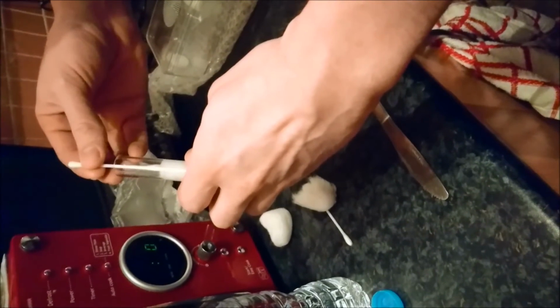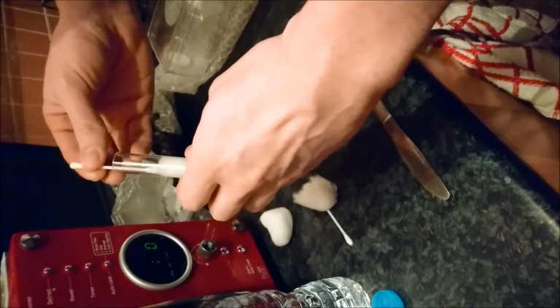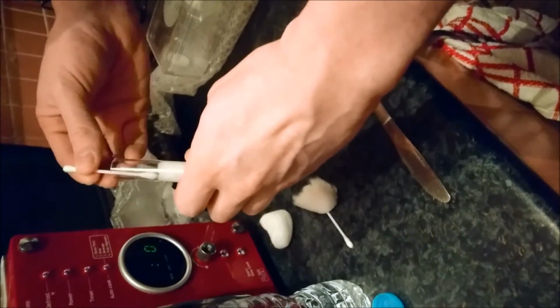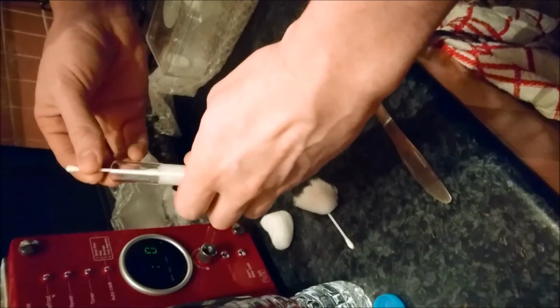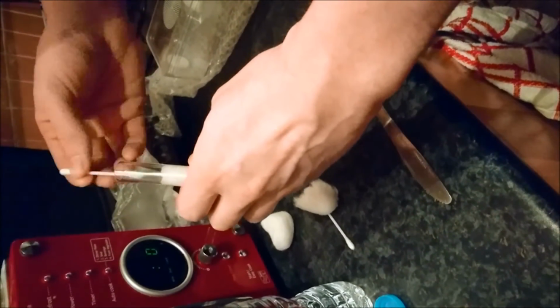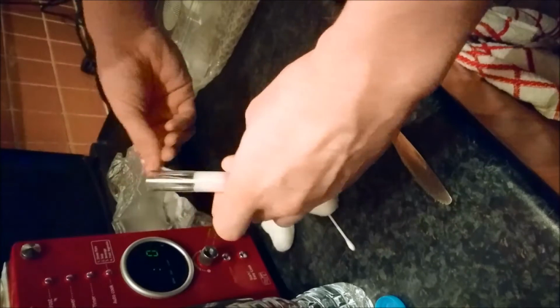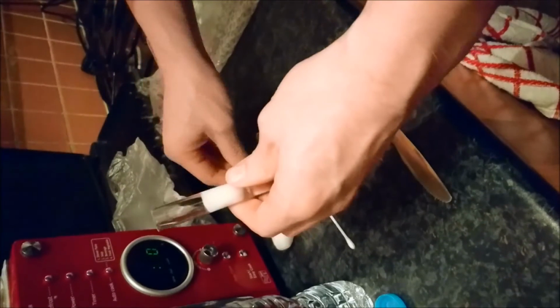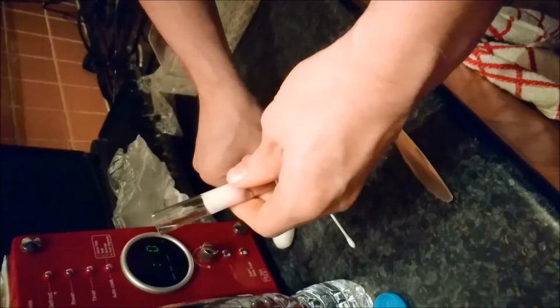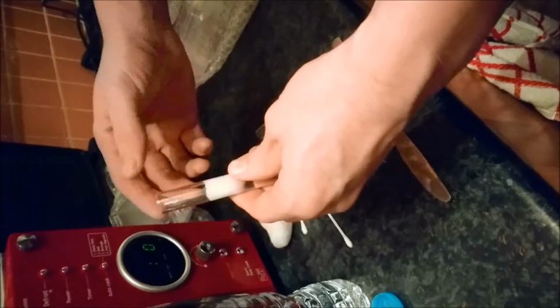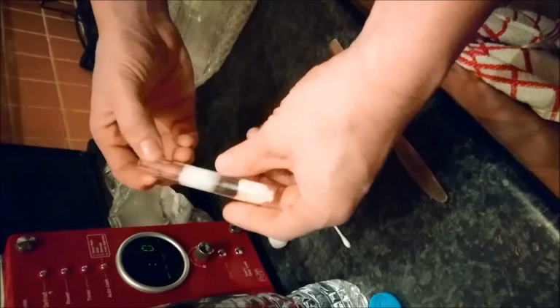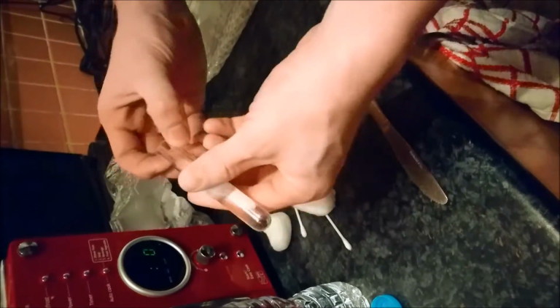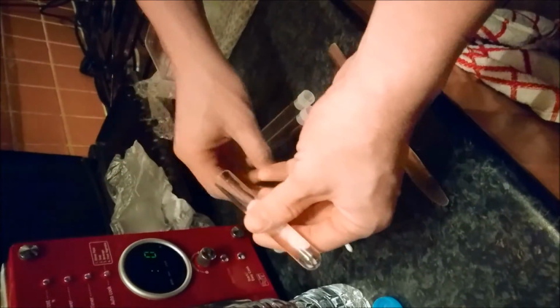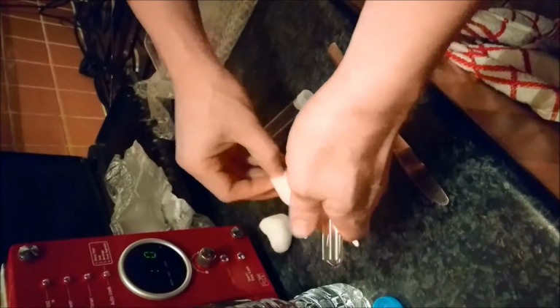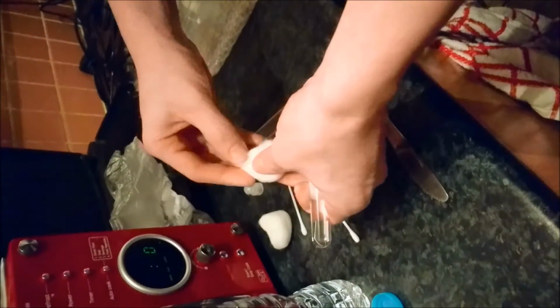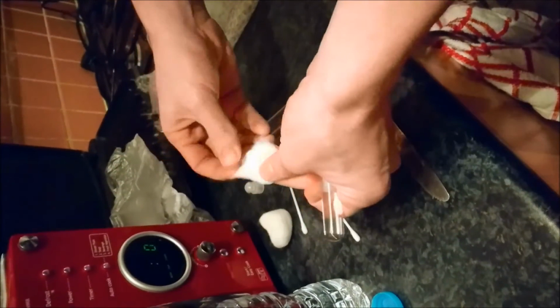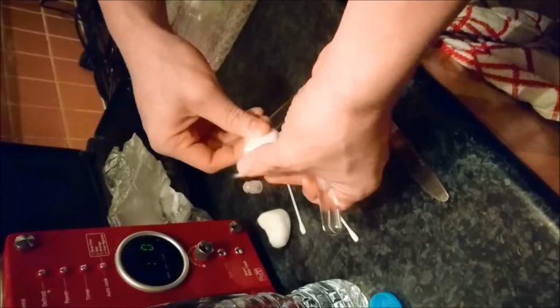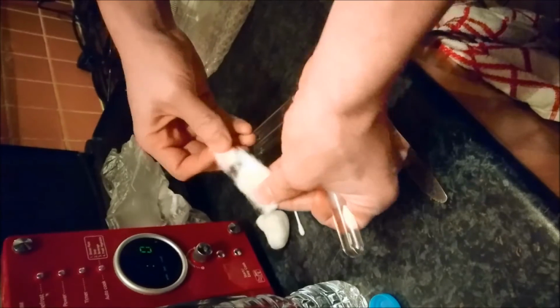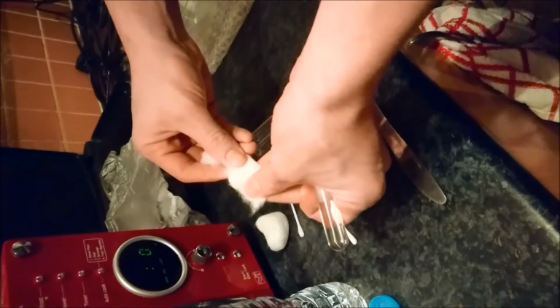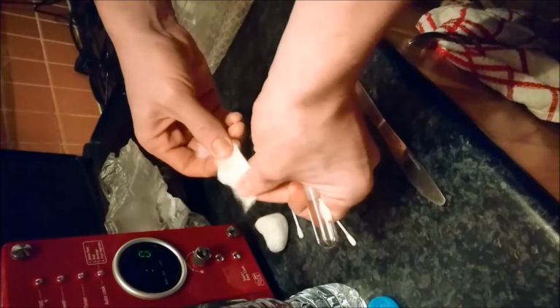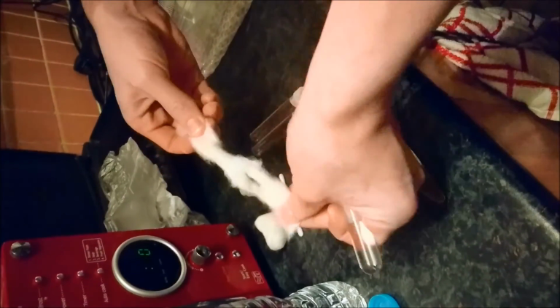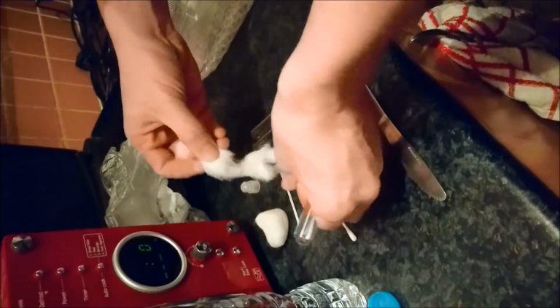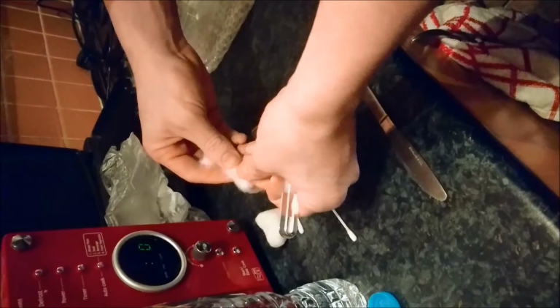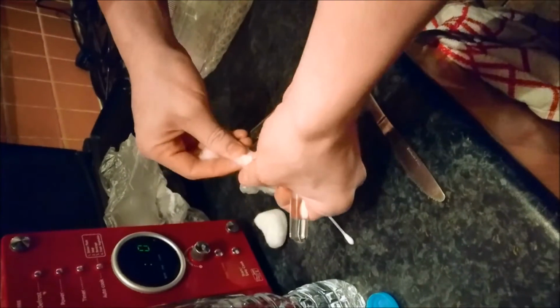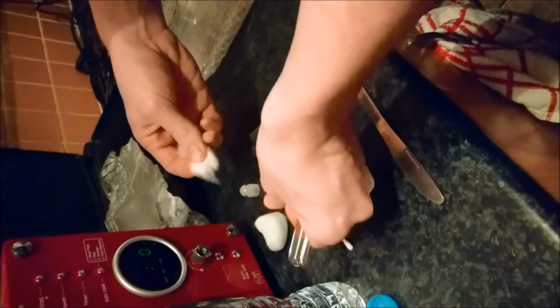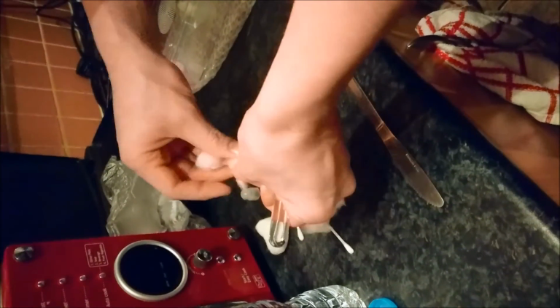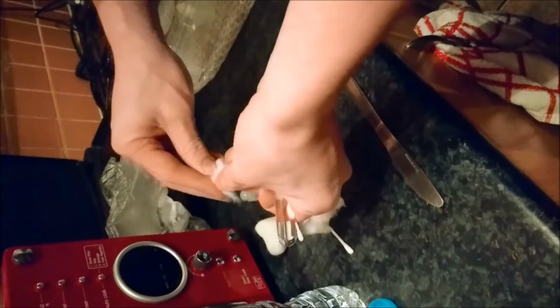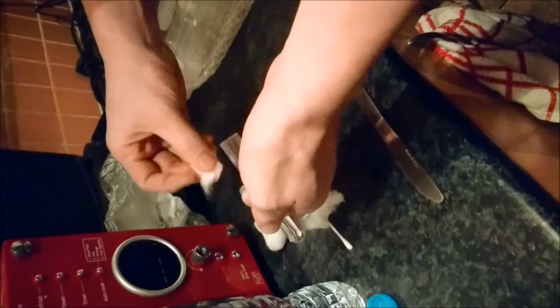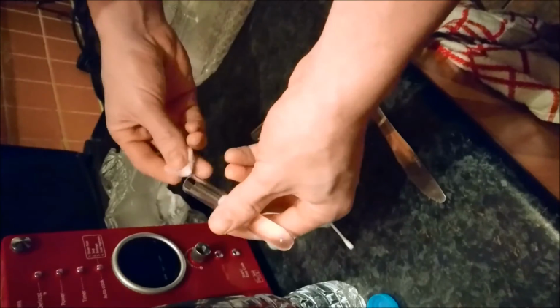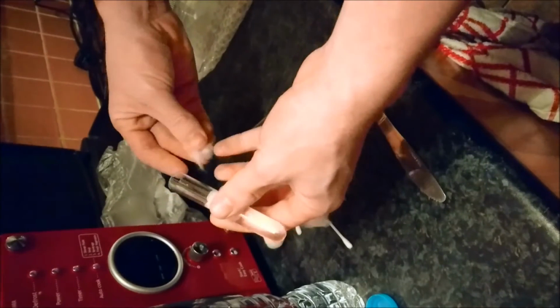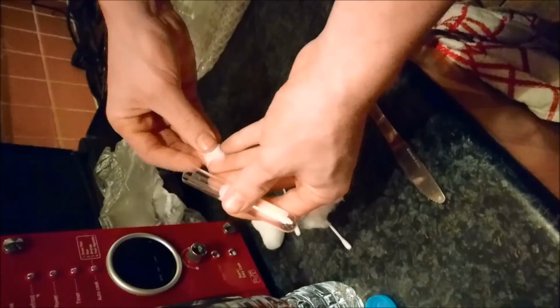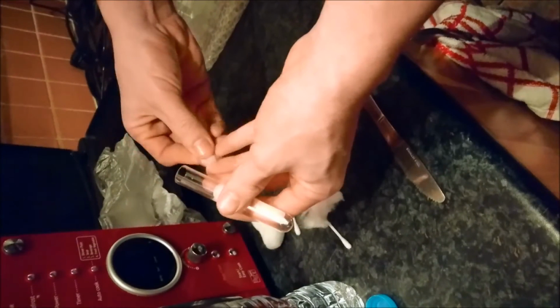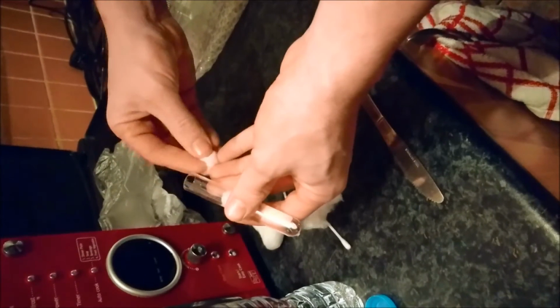Then I dab it down just to make sure that the whole of the cotton wool is wet, so then the queen and workers can get the water. Because sometimes in the past I've noticed that when I've put the wool in, it doesn't wet the front of it, so they struggle to get any water.